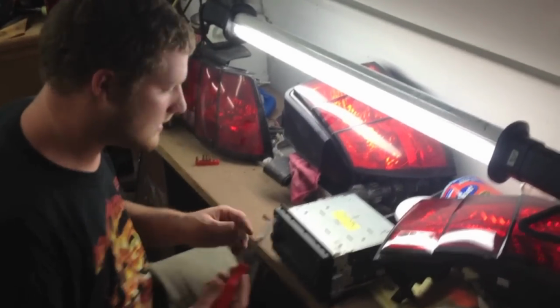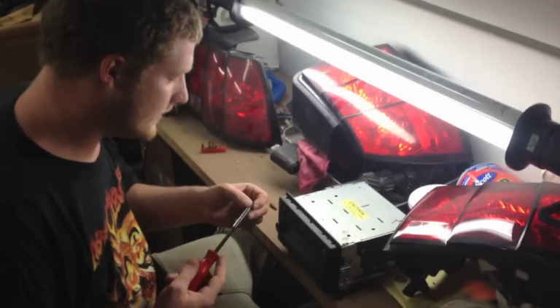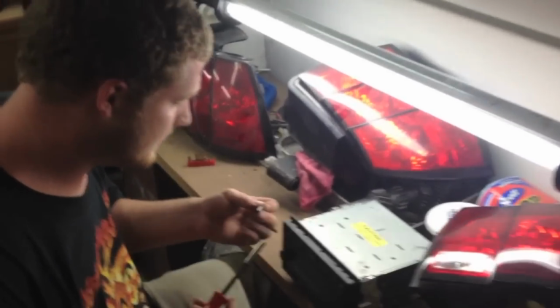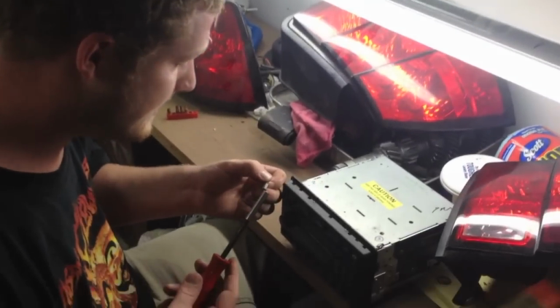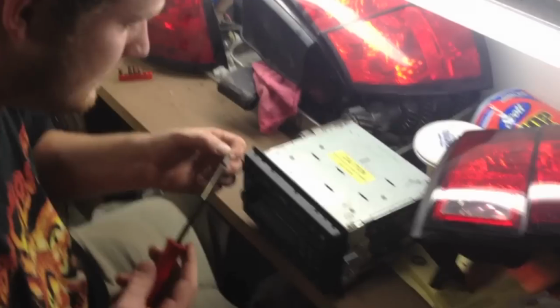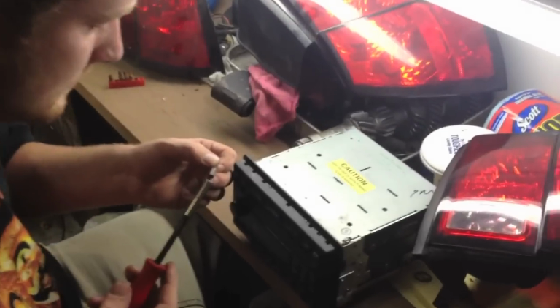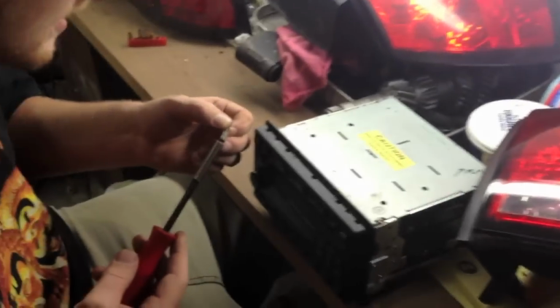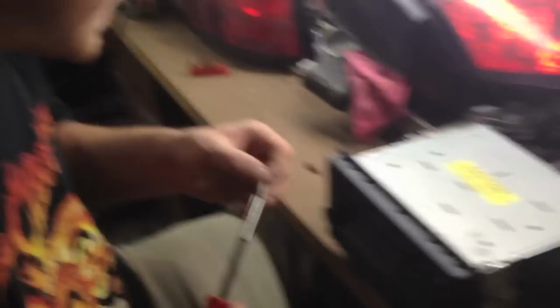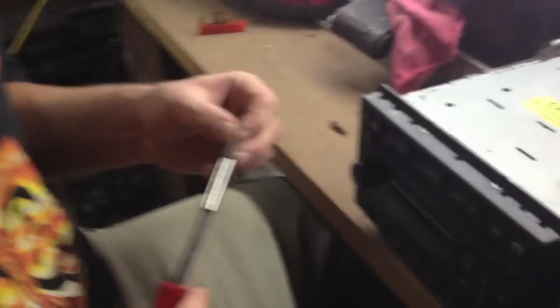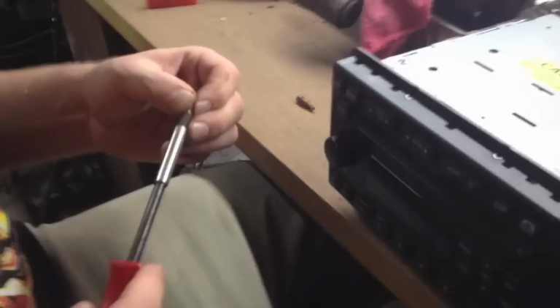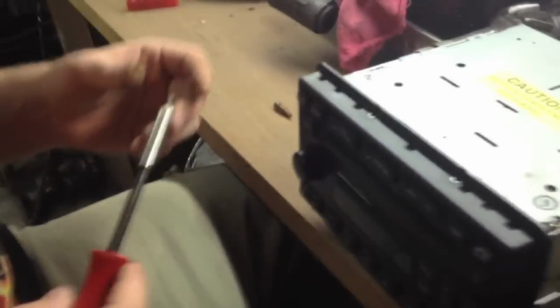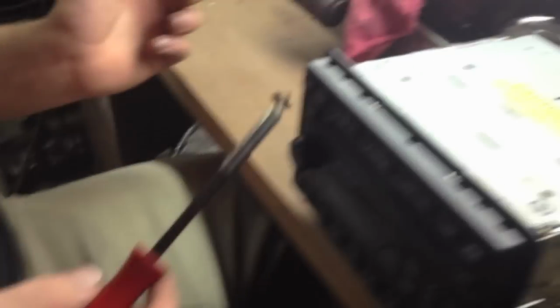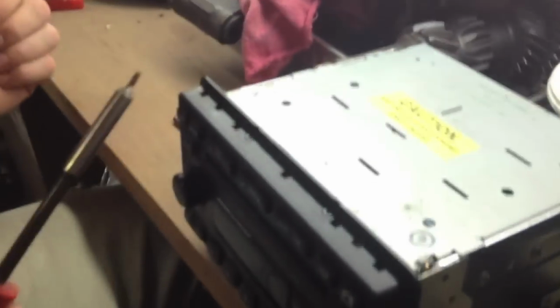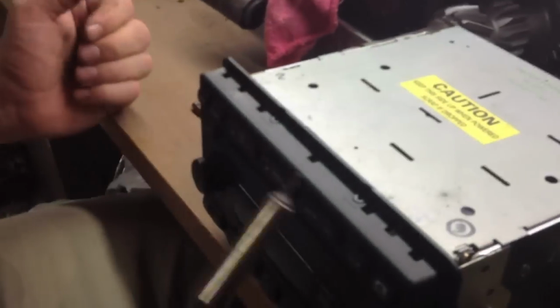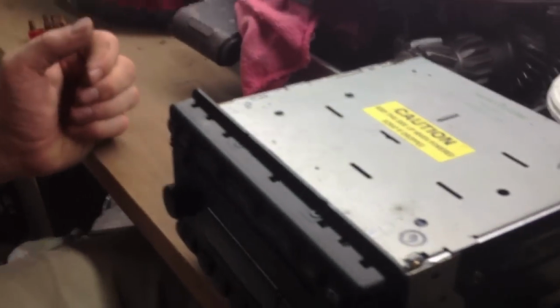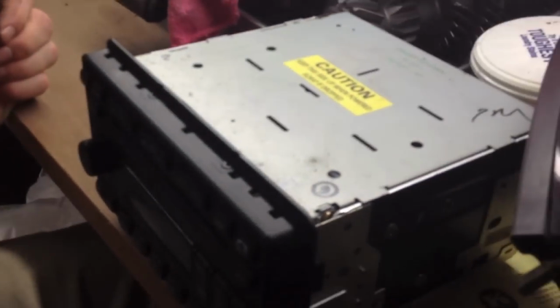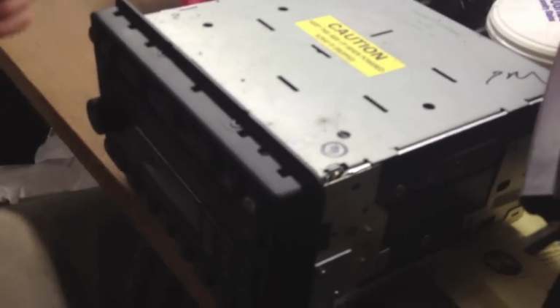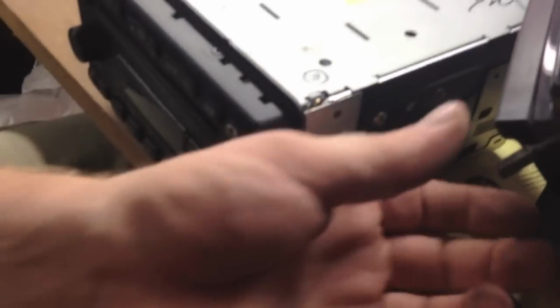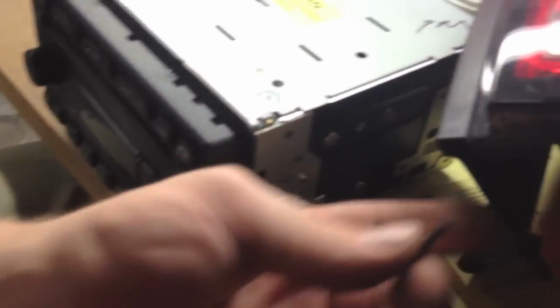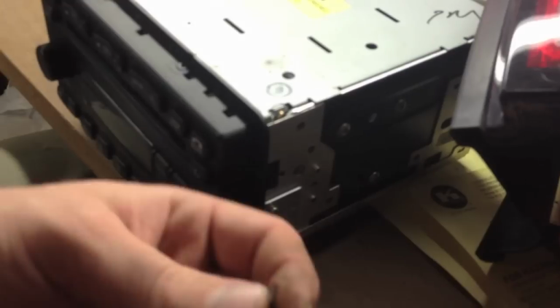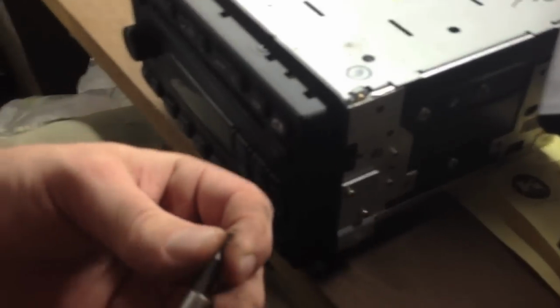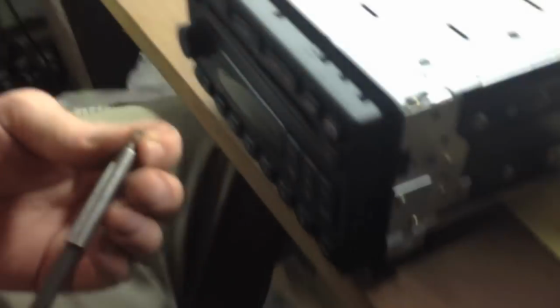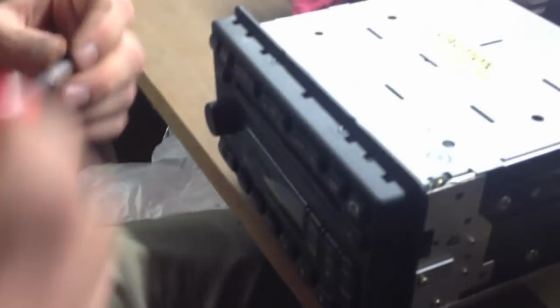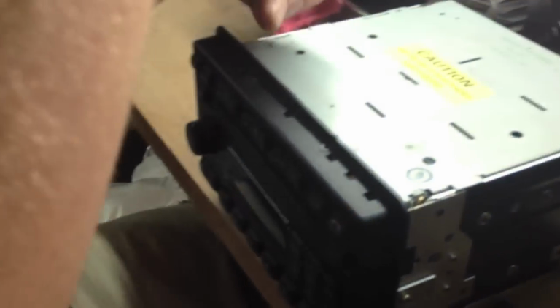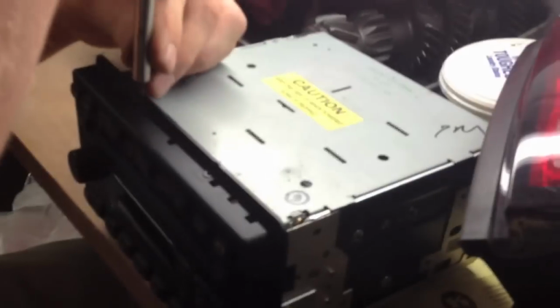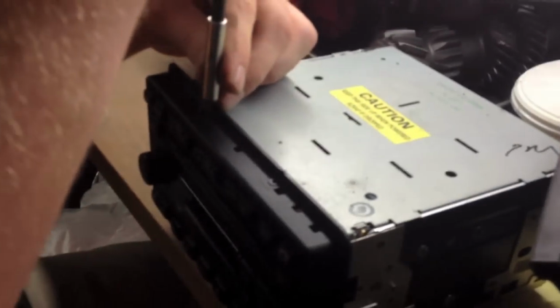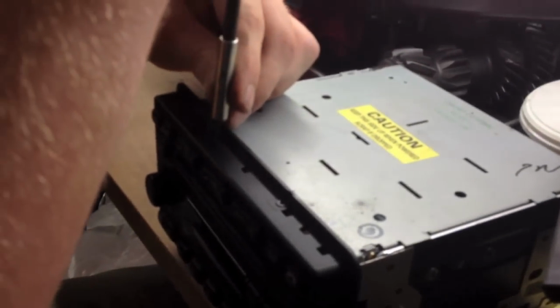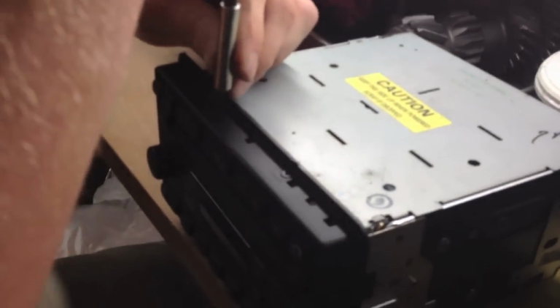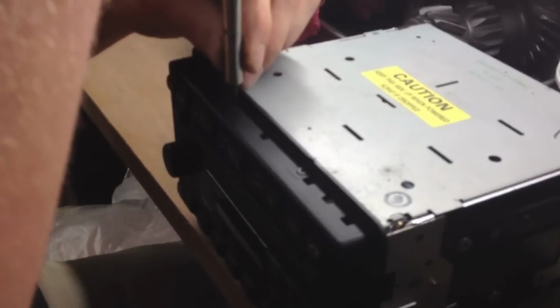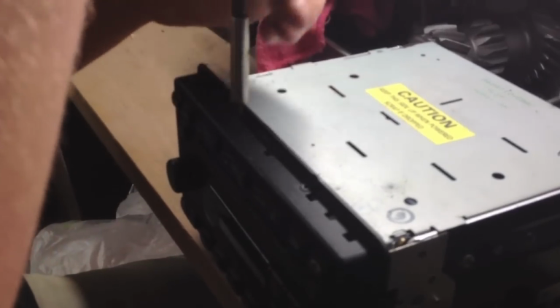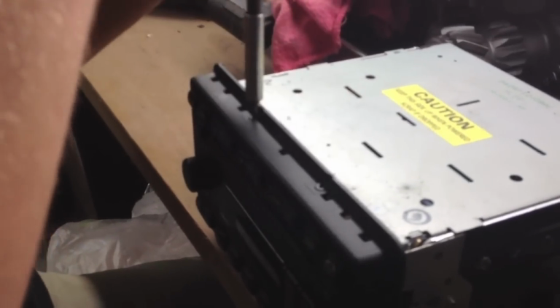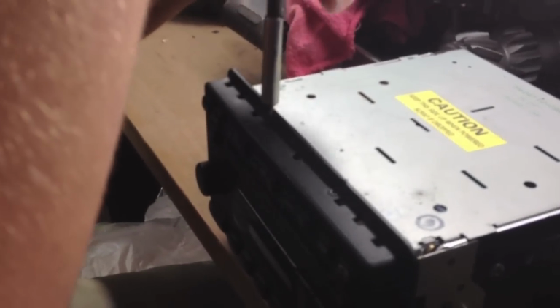We're going to start off with the T10 and then the next size up. Ours is all rusted so I can't really tell what it is. Oh, it's magnetic. You need a clear workbench to do this if you're completely taking the CD player apart.